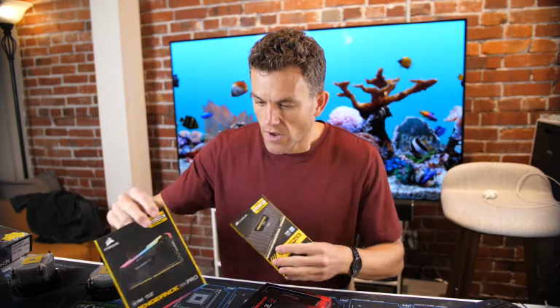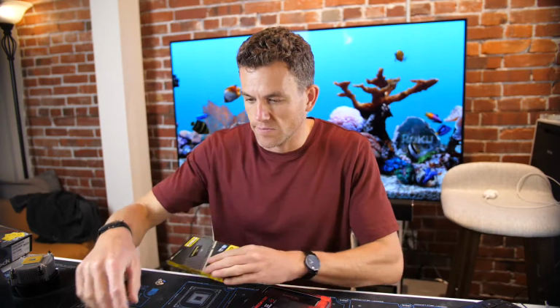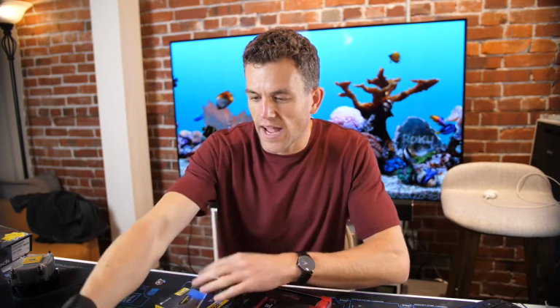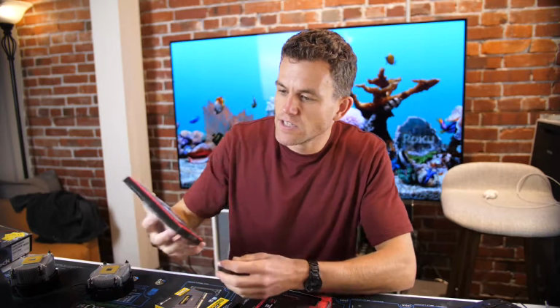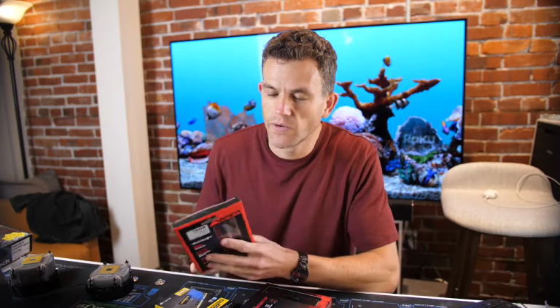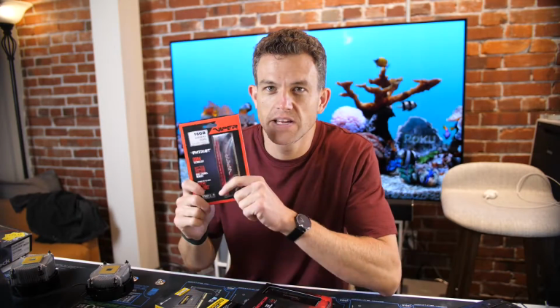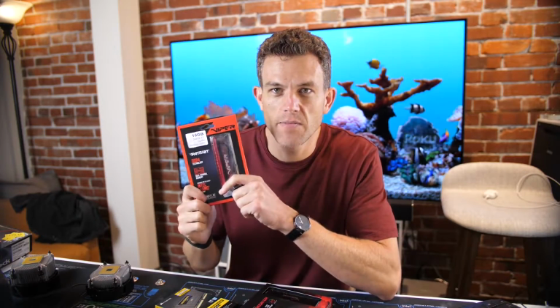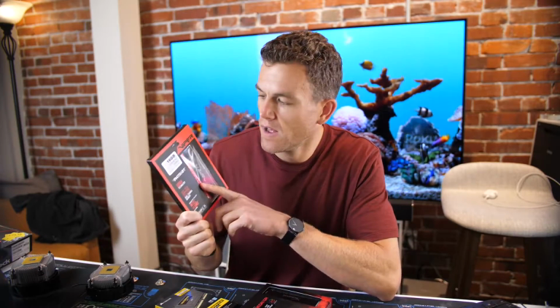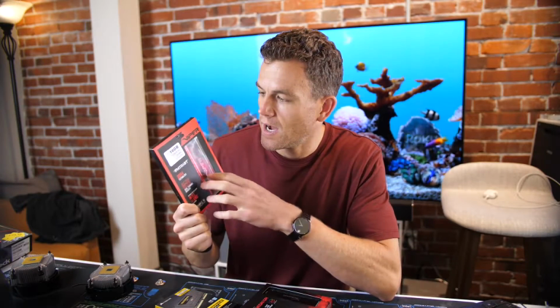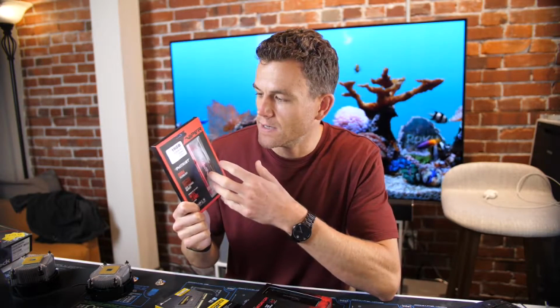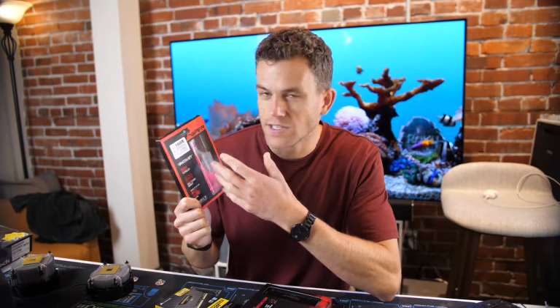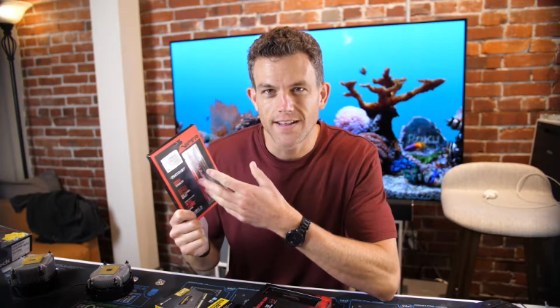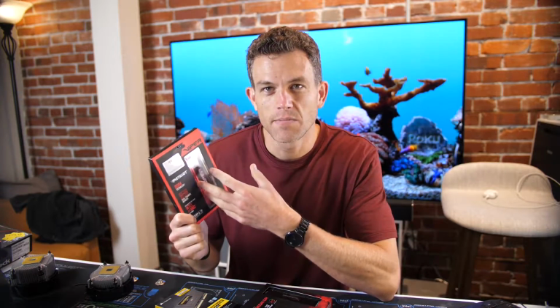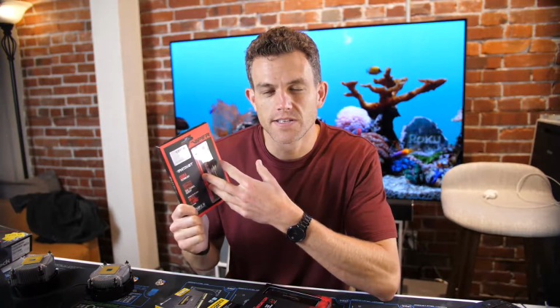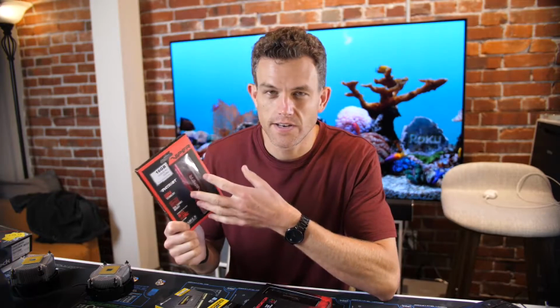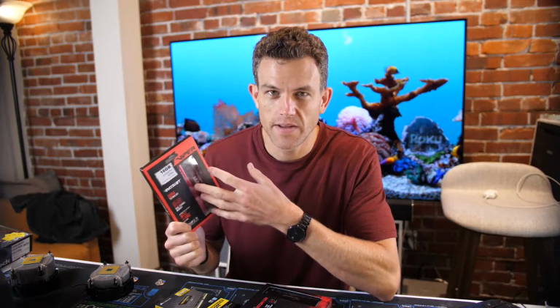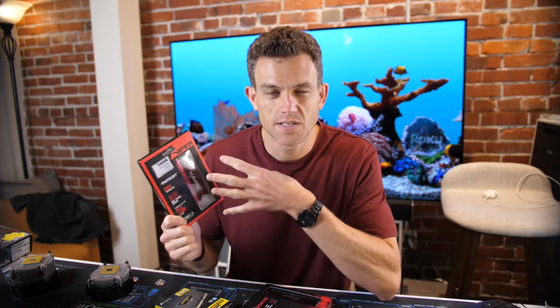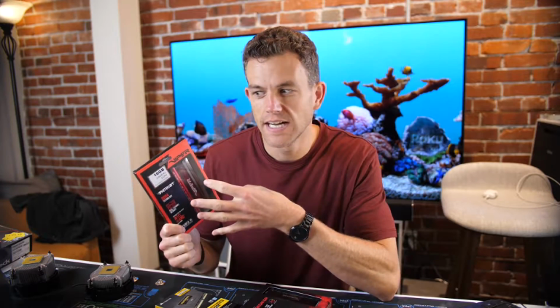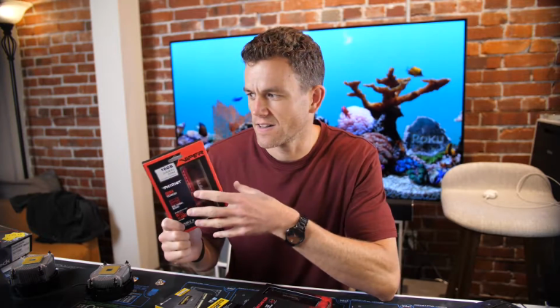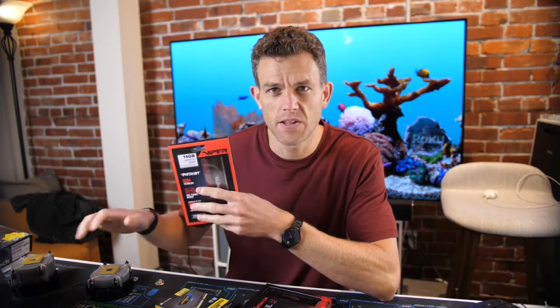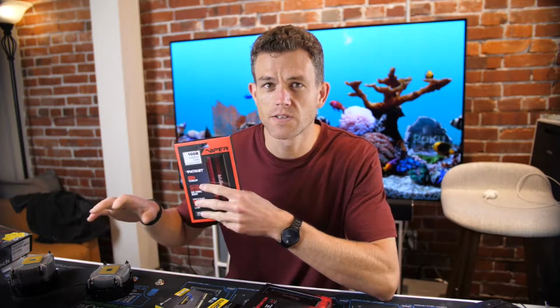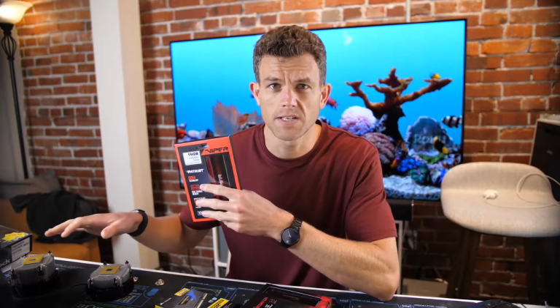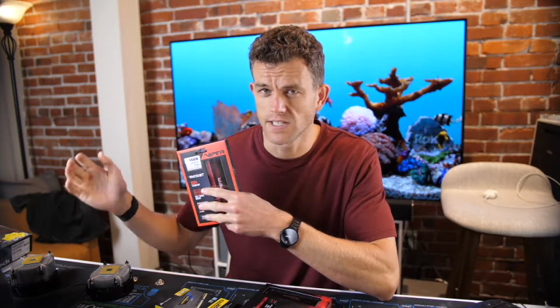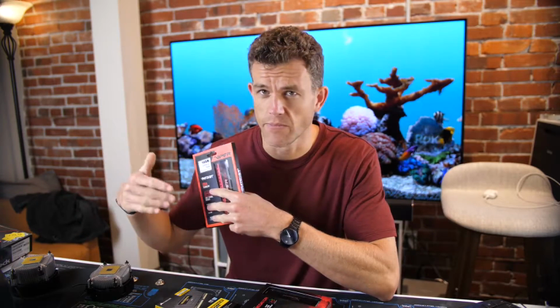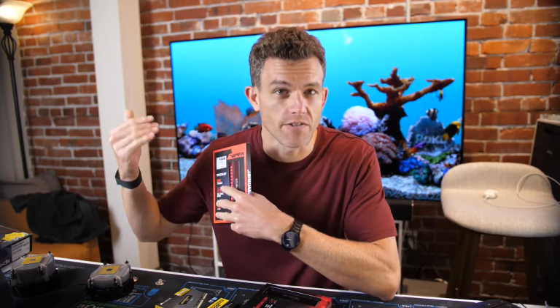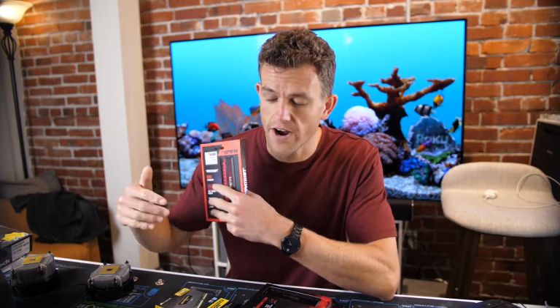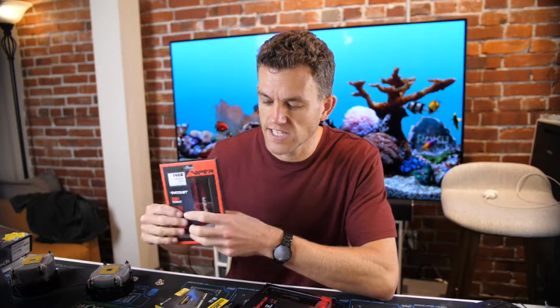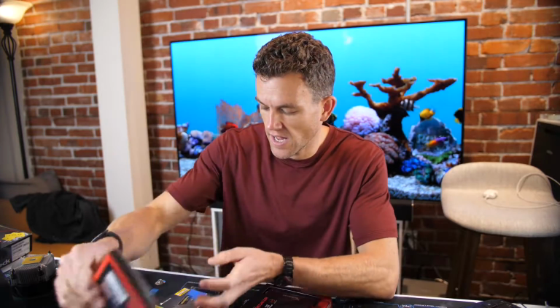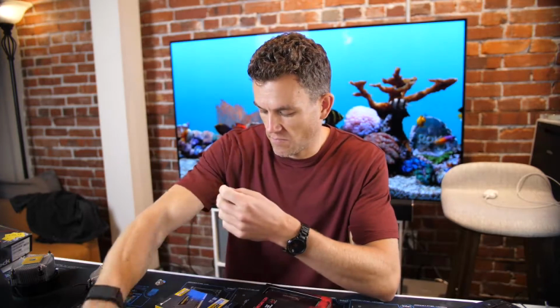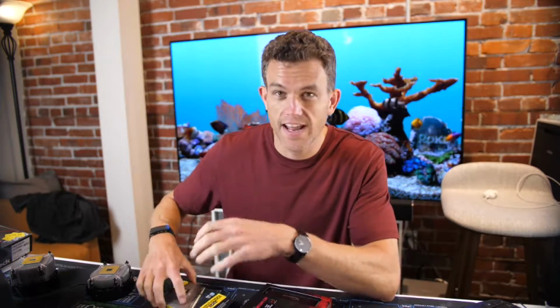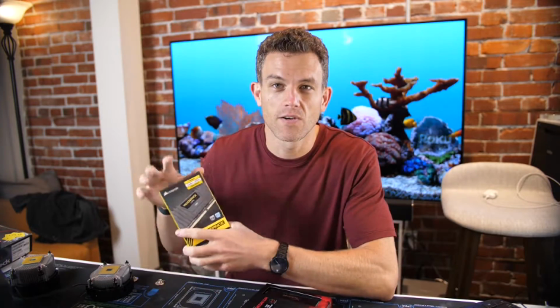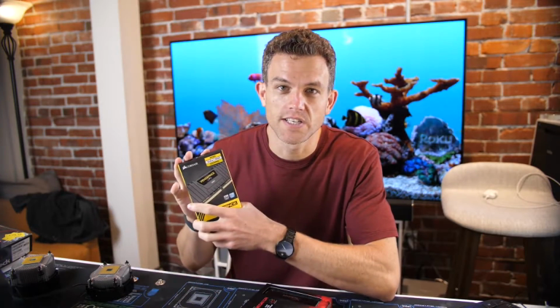I had issues with Patriot Viper — just getting it up to its 3200MHz speed on a lot of the motherboards was not possible. I kept getting memory error after memory error and crashing. That didn't happen at all with Corsair.